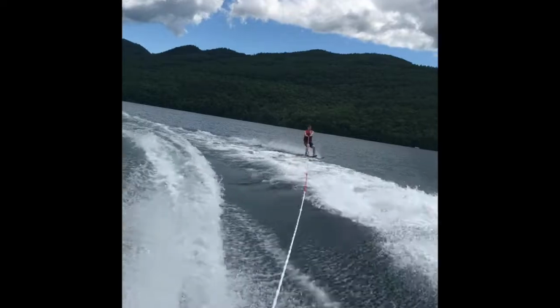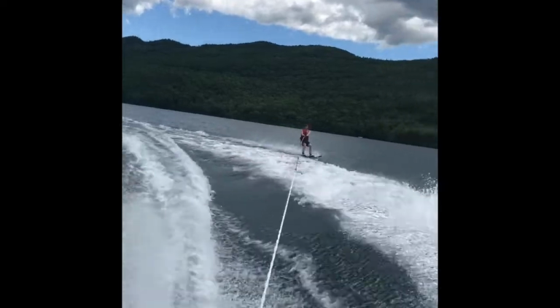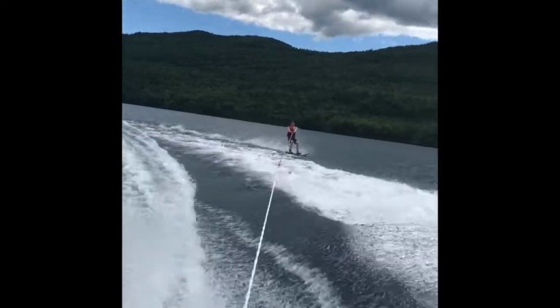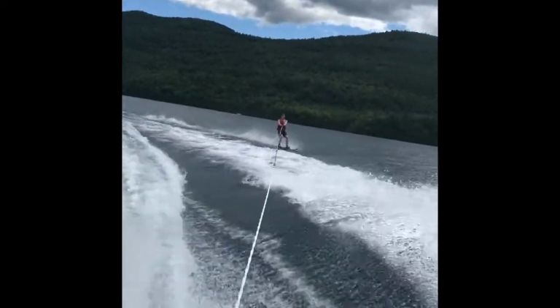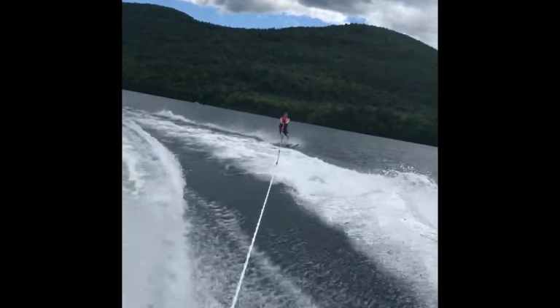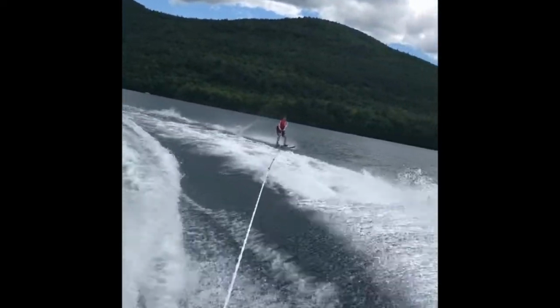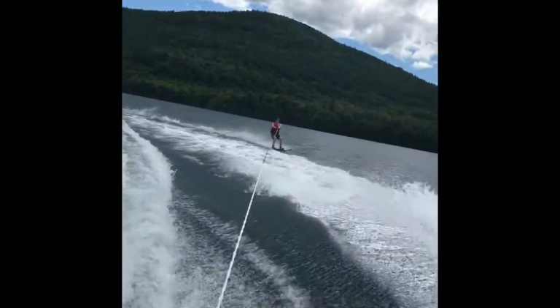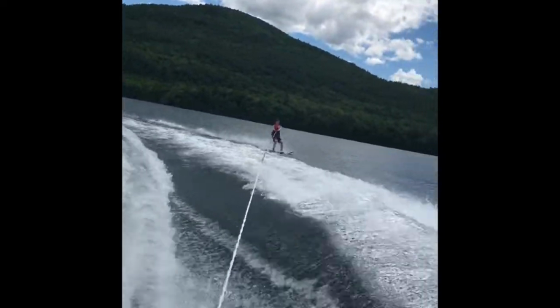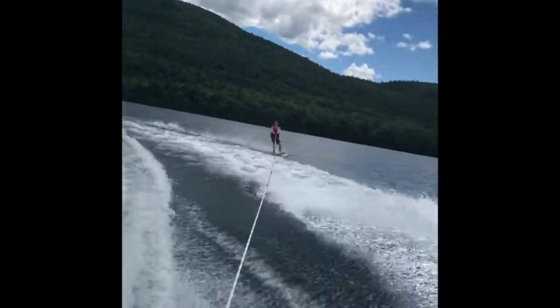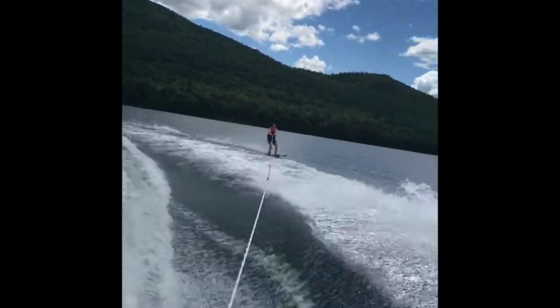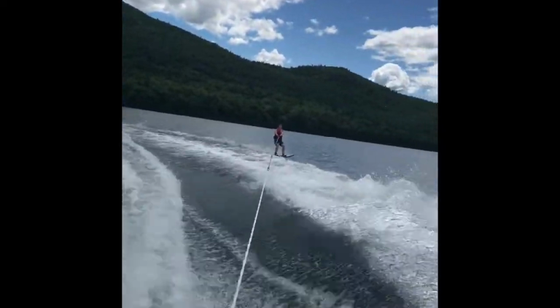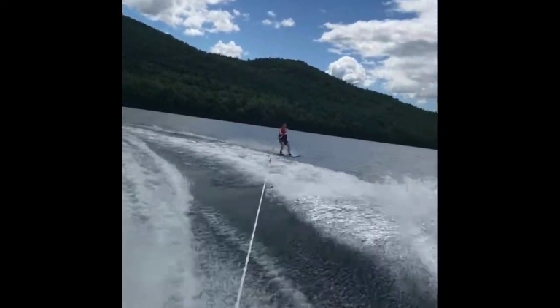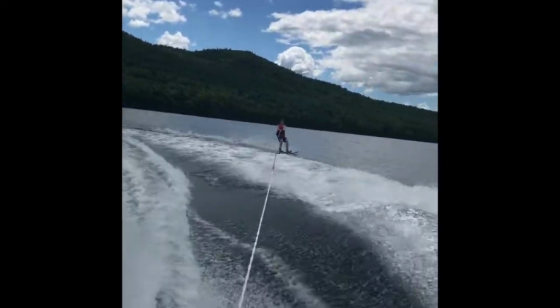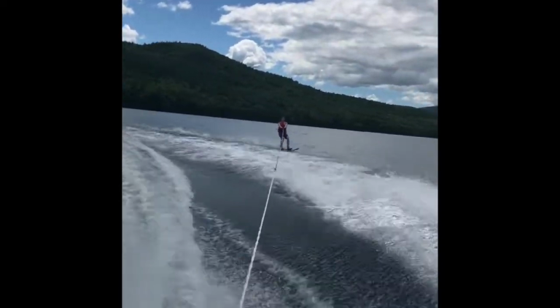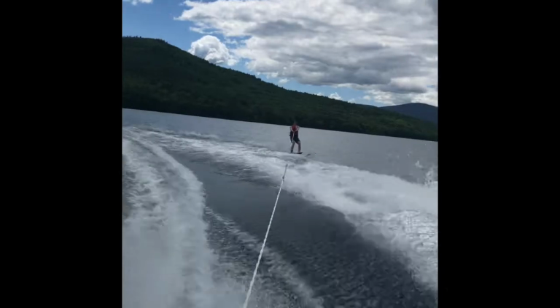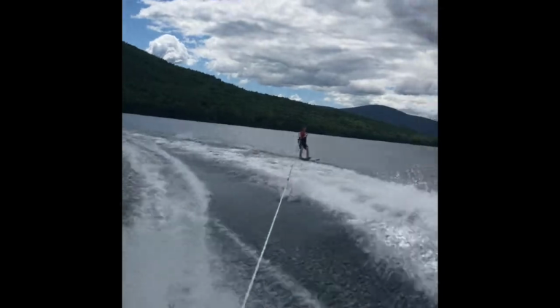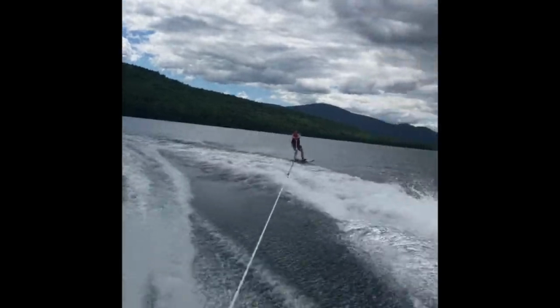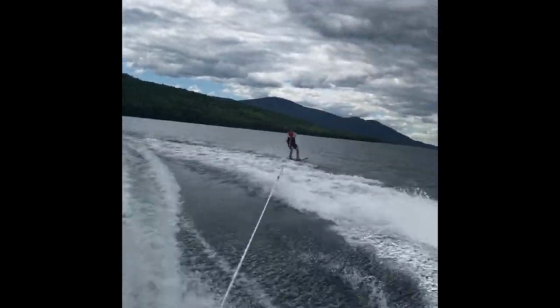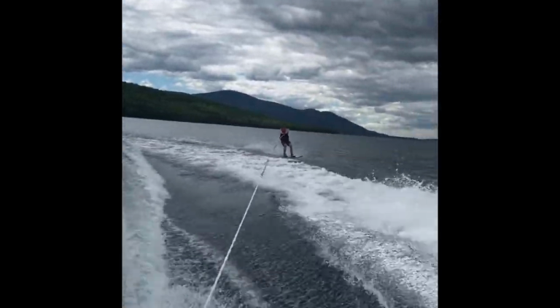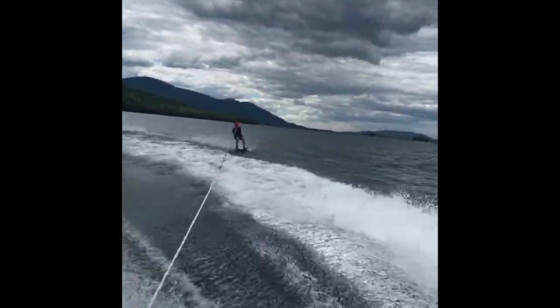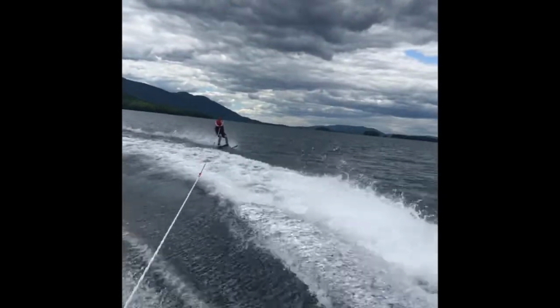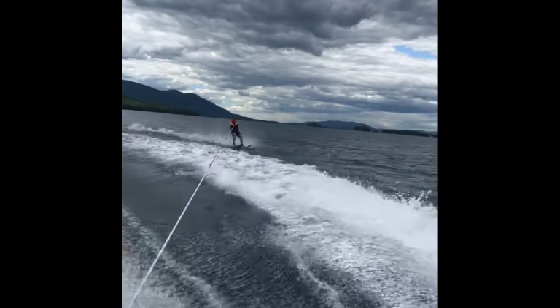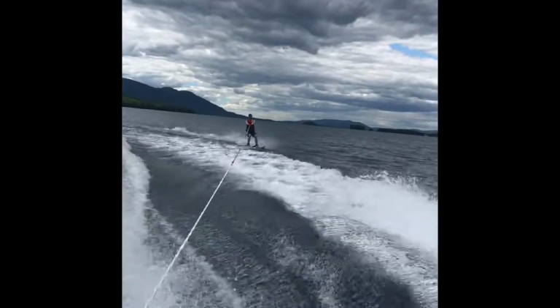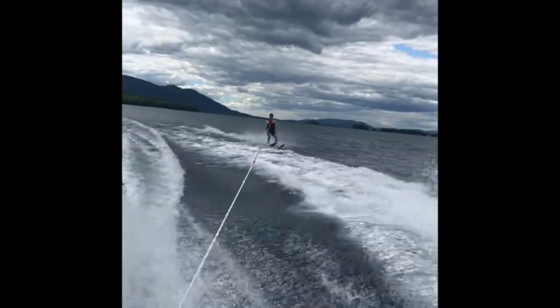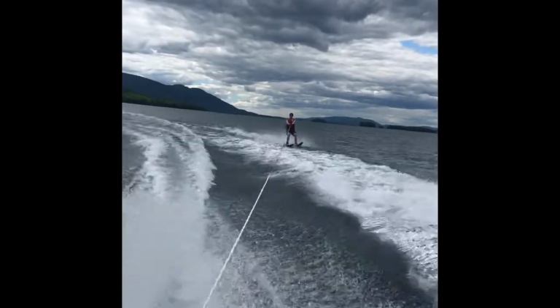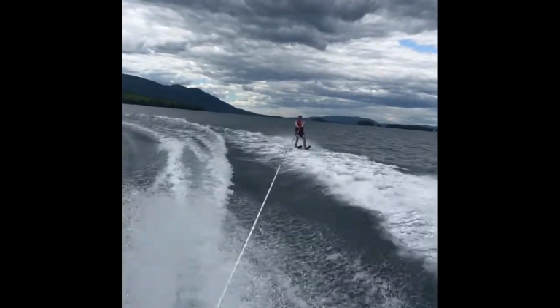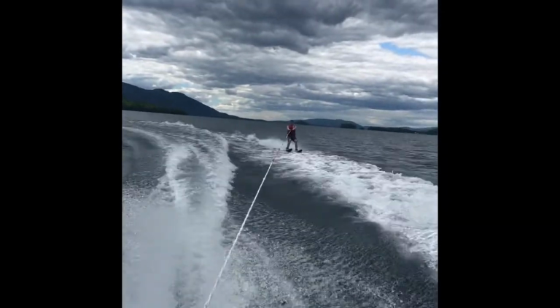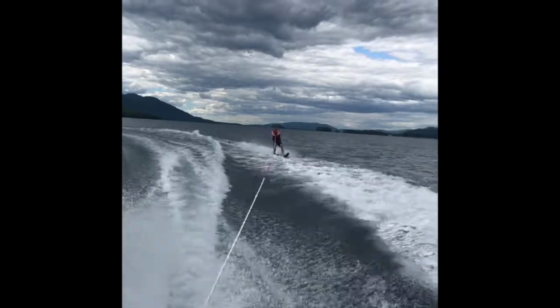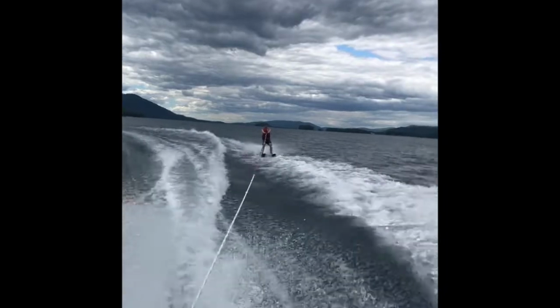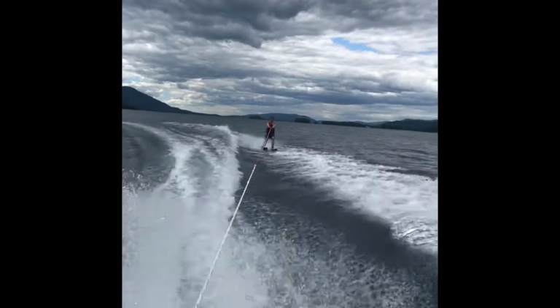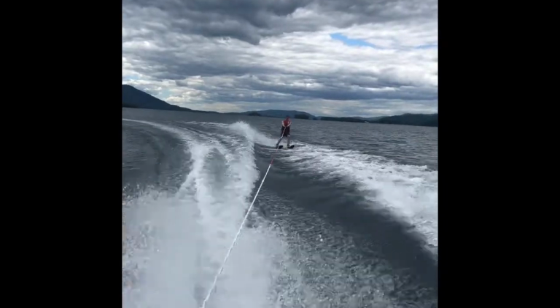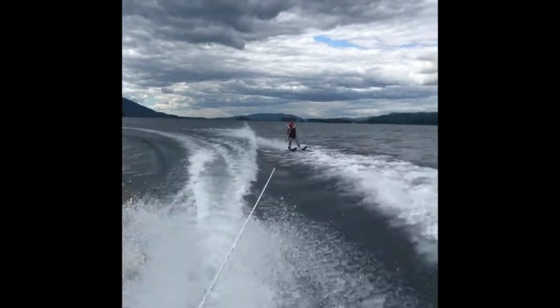So basically, you stay in that sitting position for a little bit and once you're up high enough, like kind of out of the water, it'll naturally happen. You can stand up. And once you're up, you just sort of stay balanced, stay standing up.